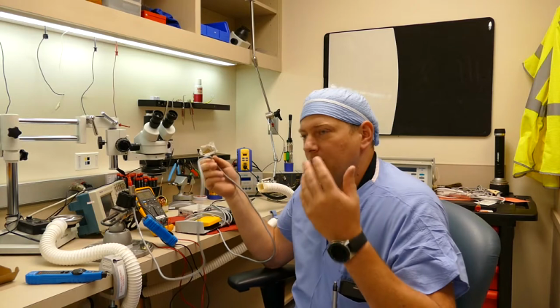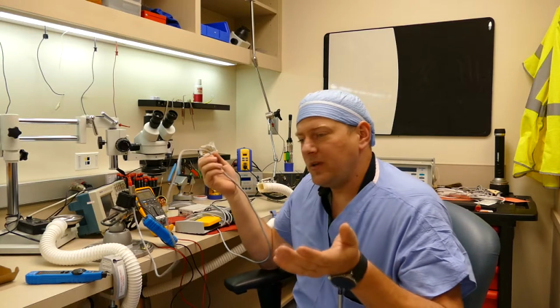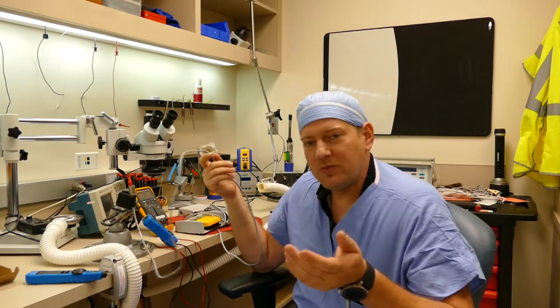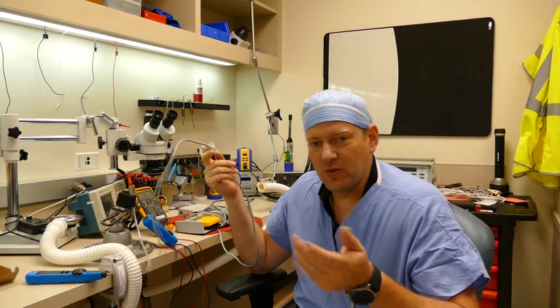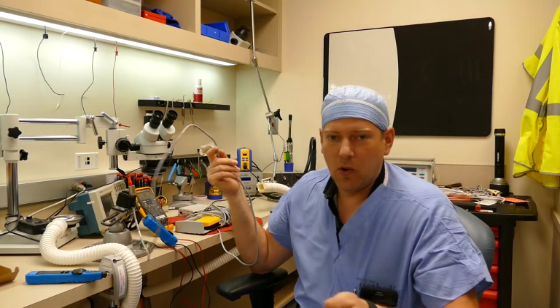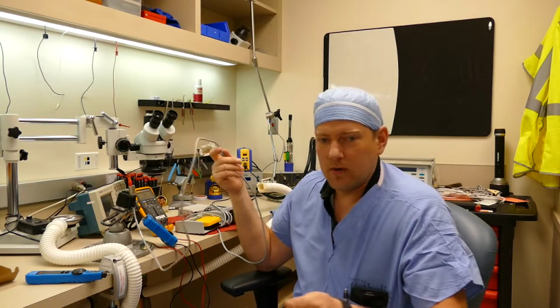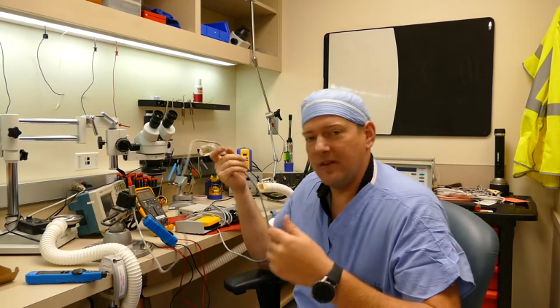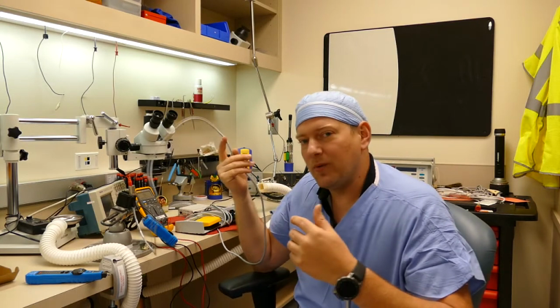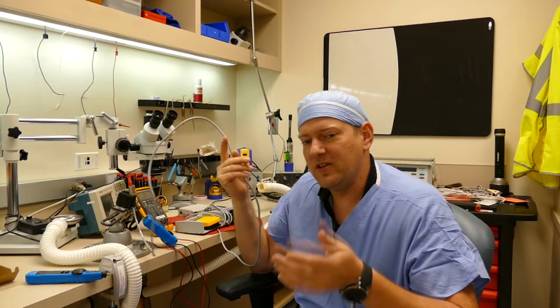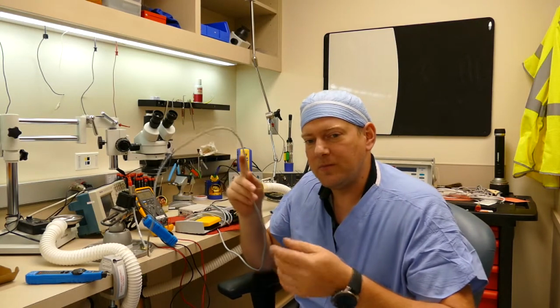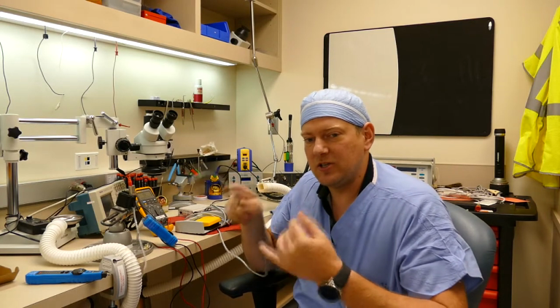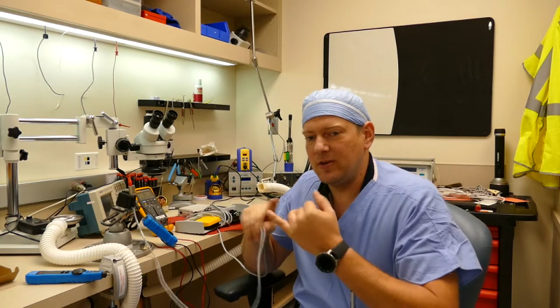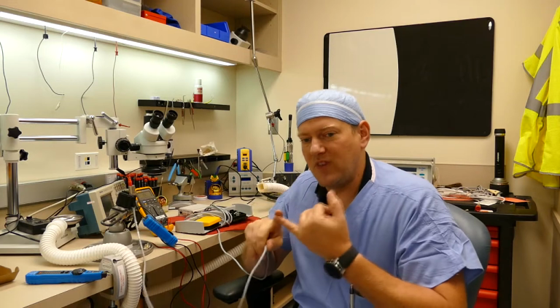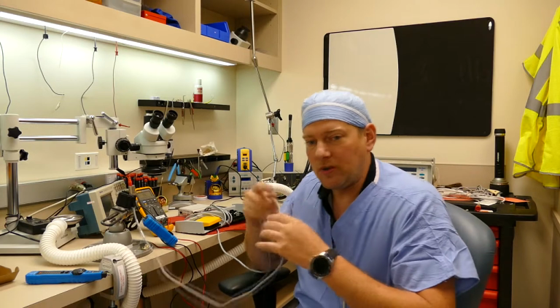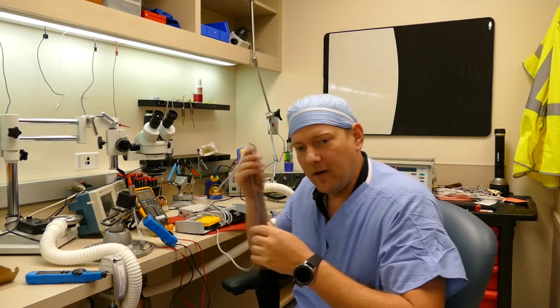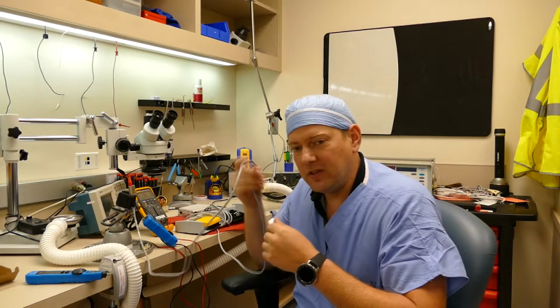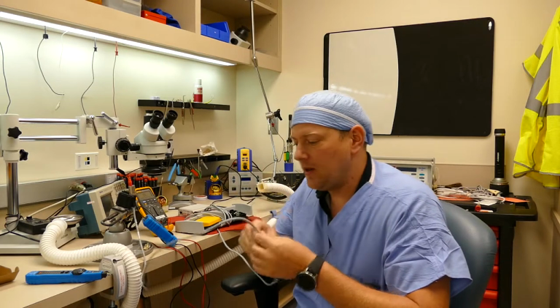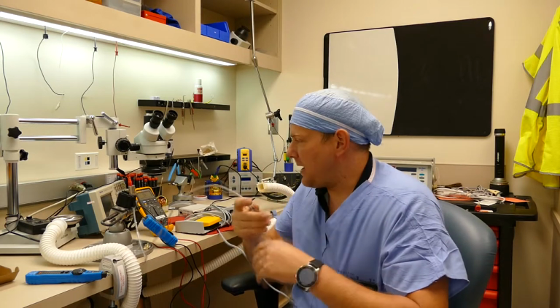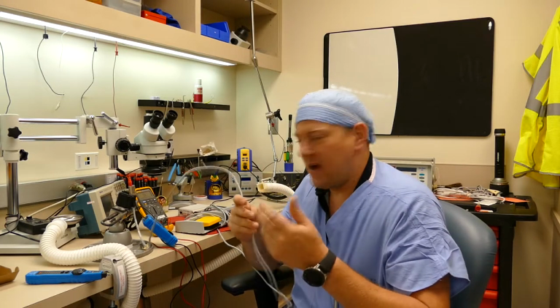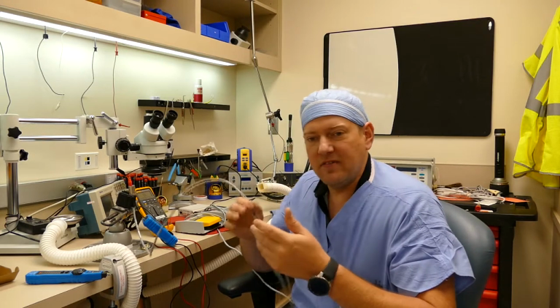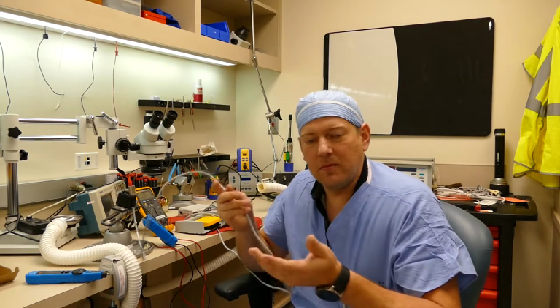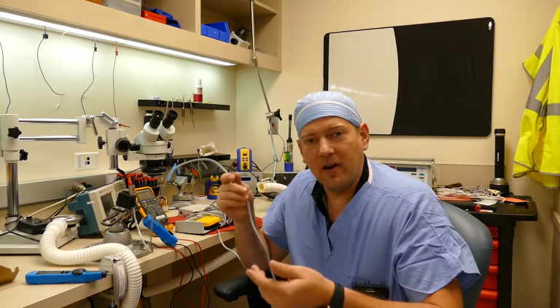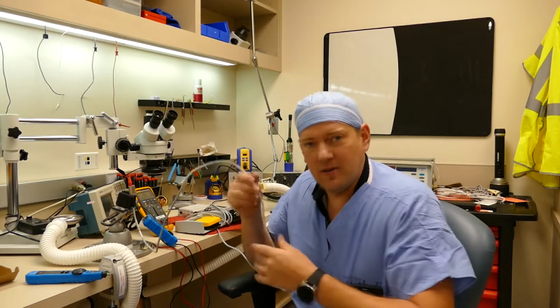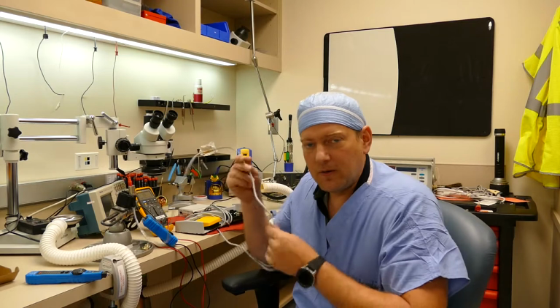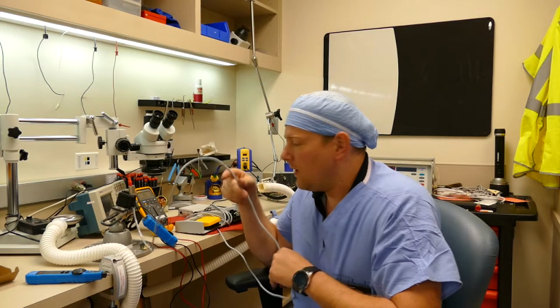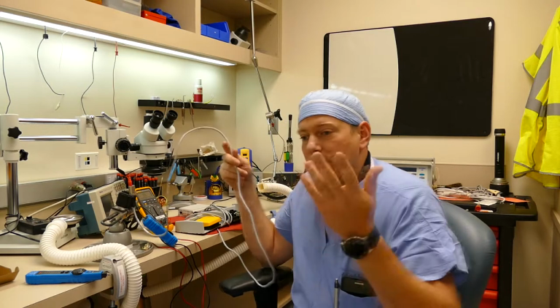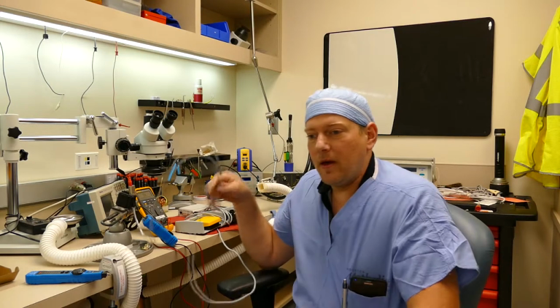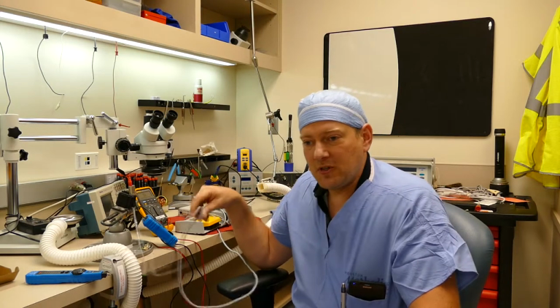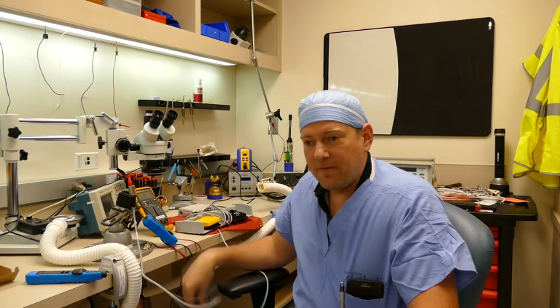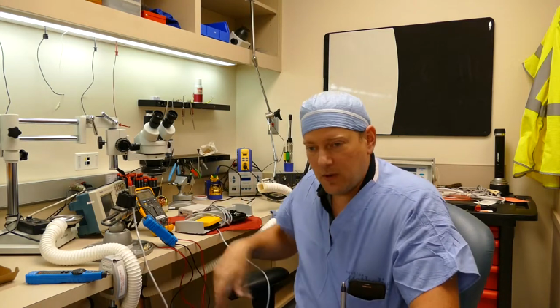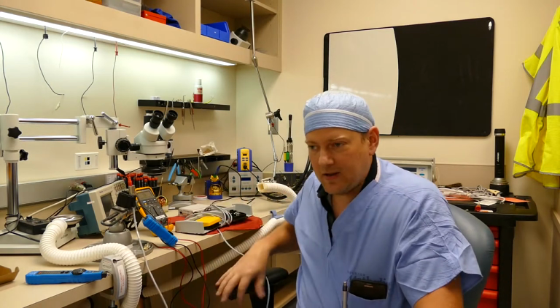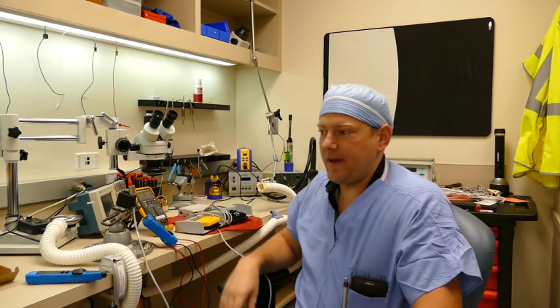My only other option was to re-cord, but it's not really a feasible option because you have to use the same quality of cabling and it has to have the same number of conductors internally. Unfortunately, that foot control I had to throw out.